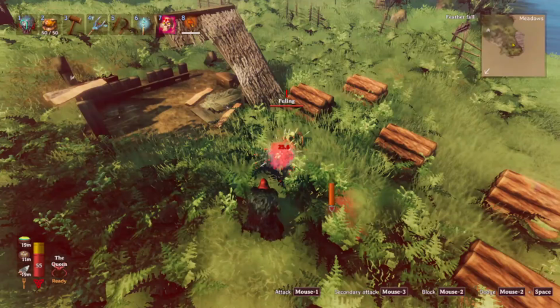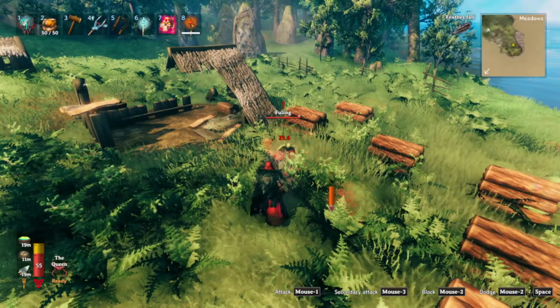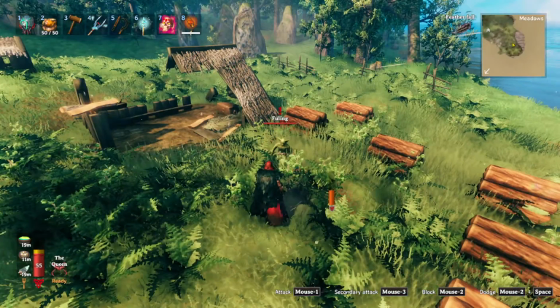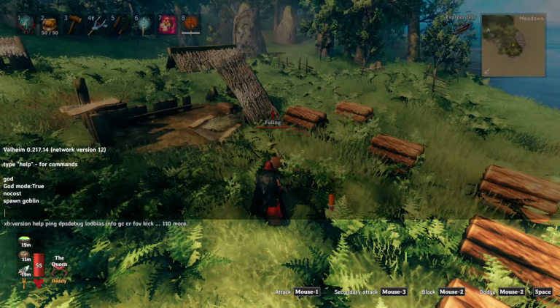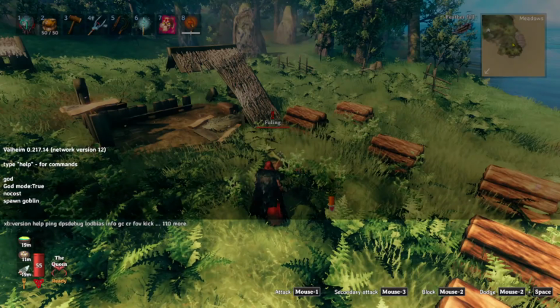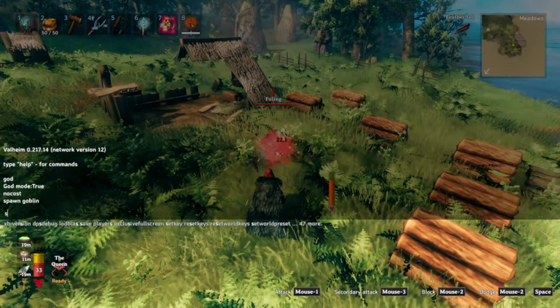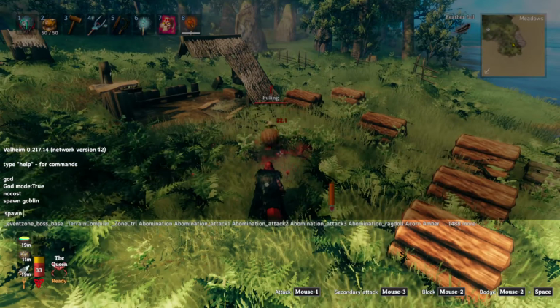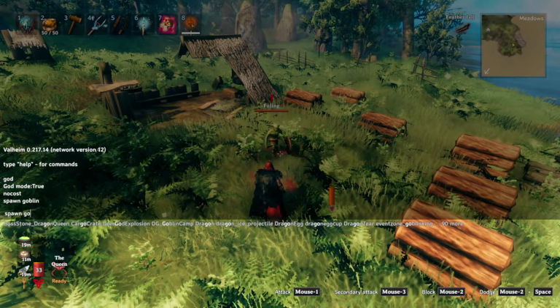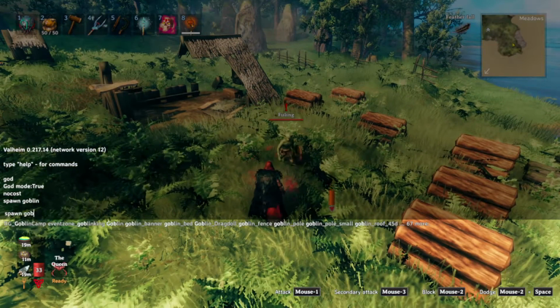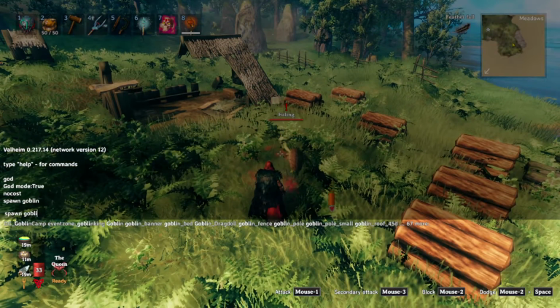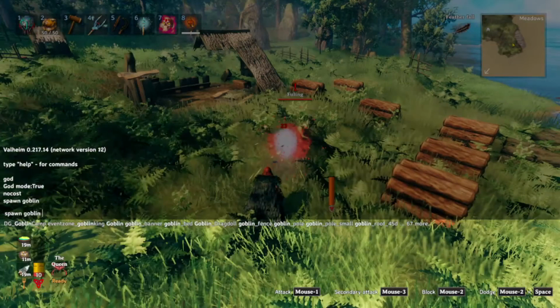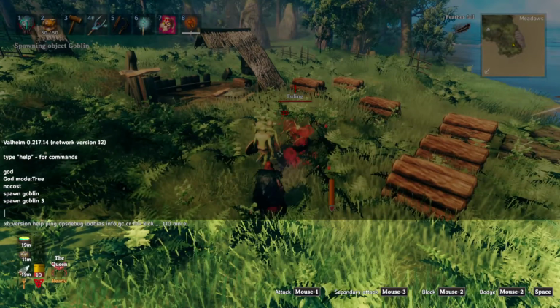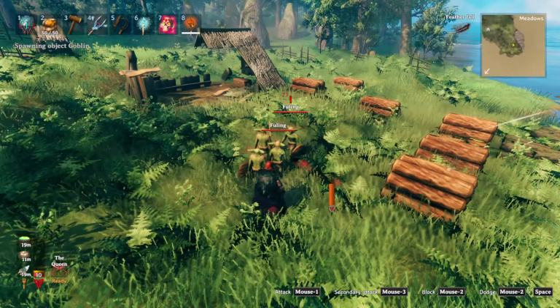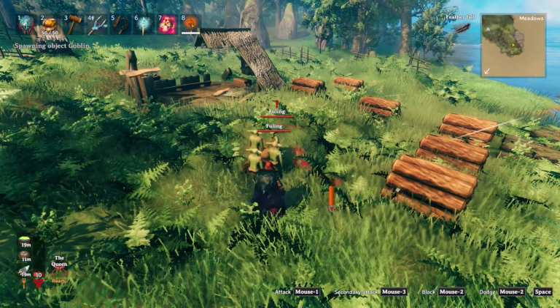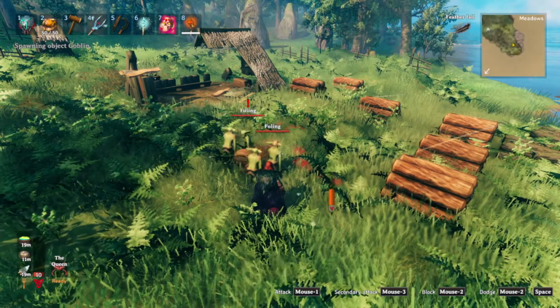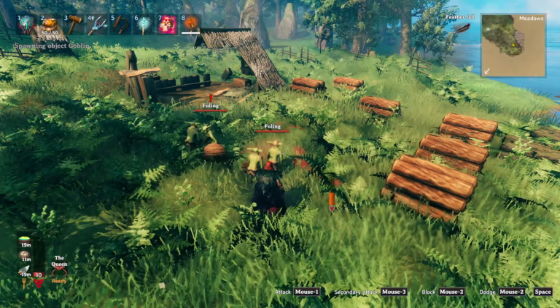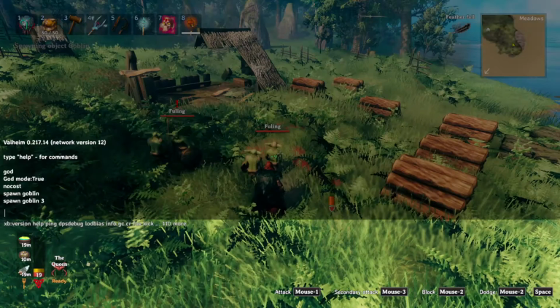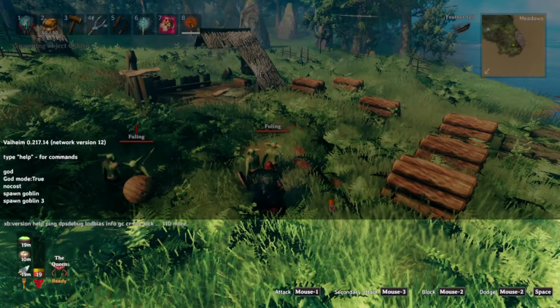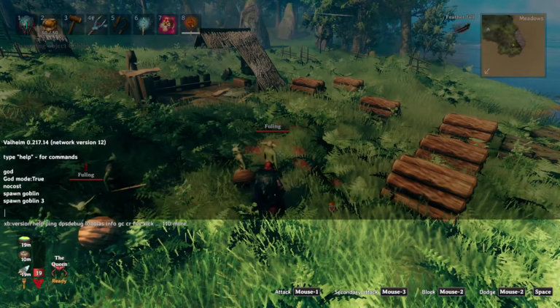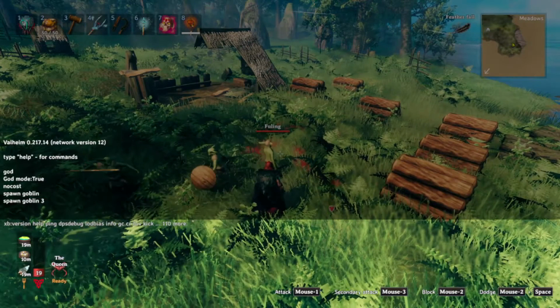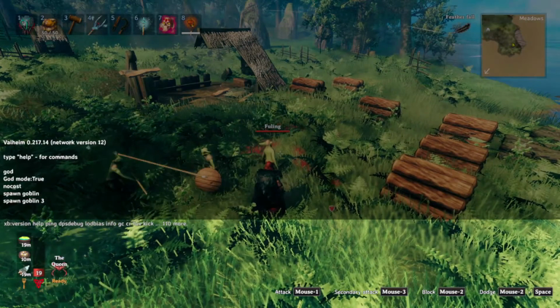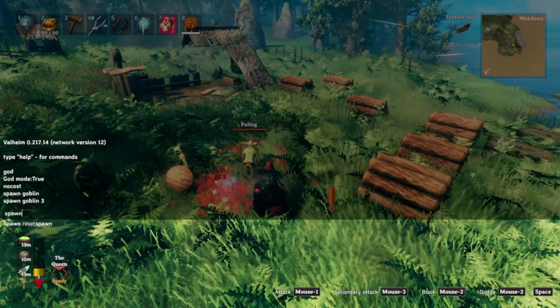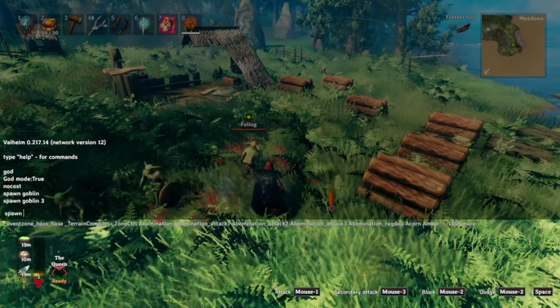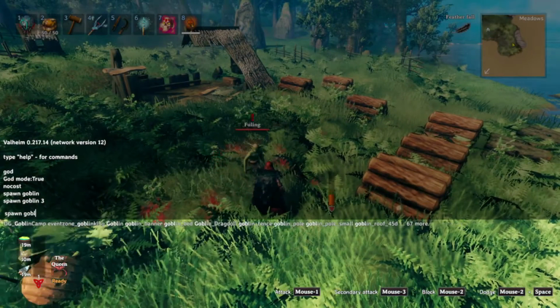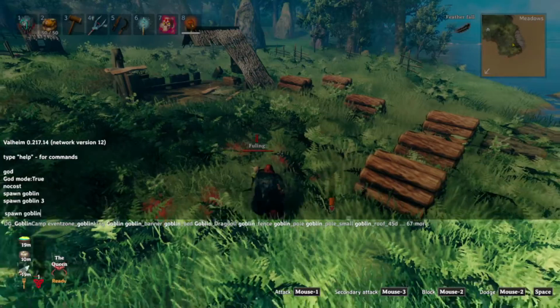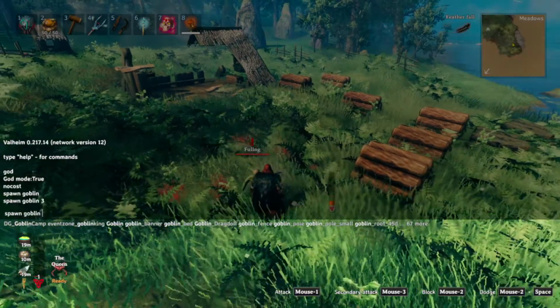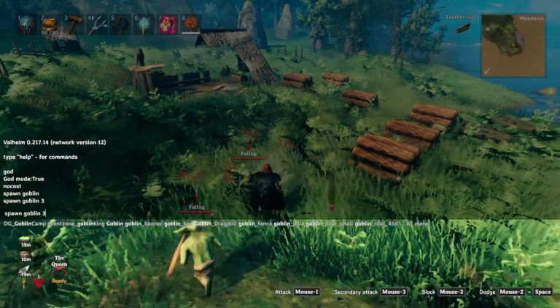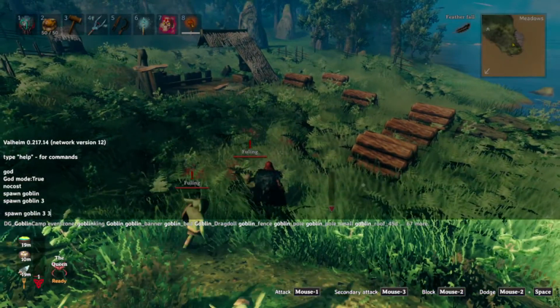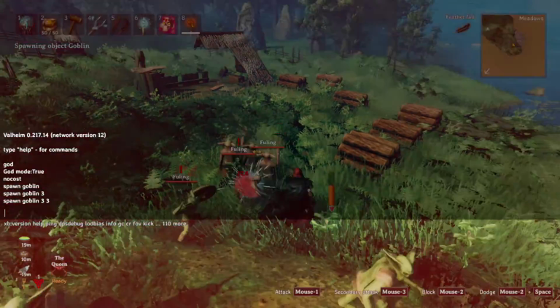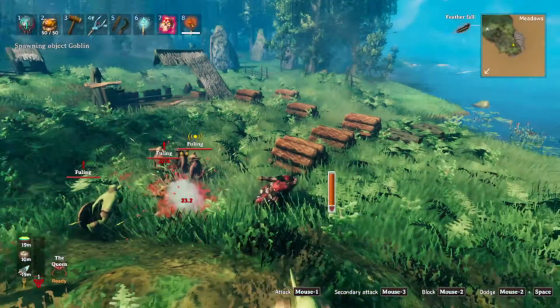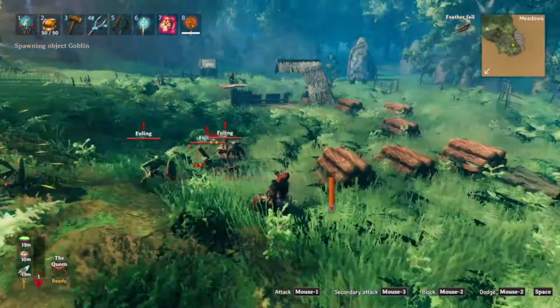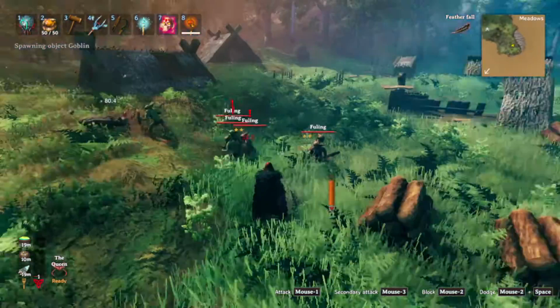To get starred enemies, you type spawn goblin three three — that spawns three two-star goblins. Note that fullings aren't called fullings in the code; they're called goblins. I think the cap is 10,000.